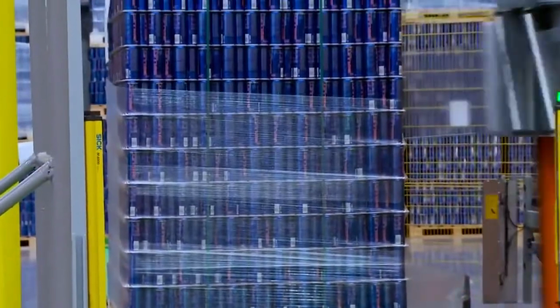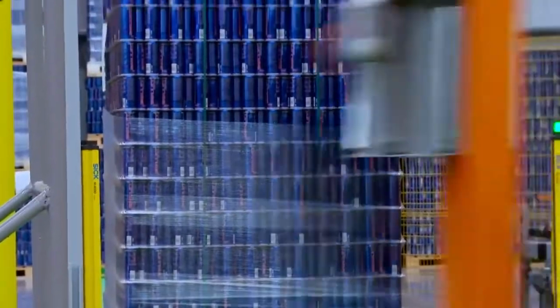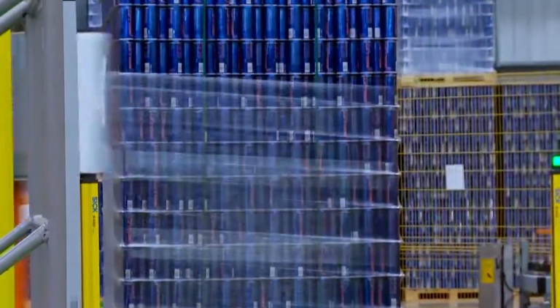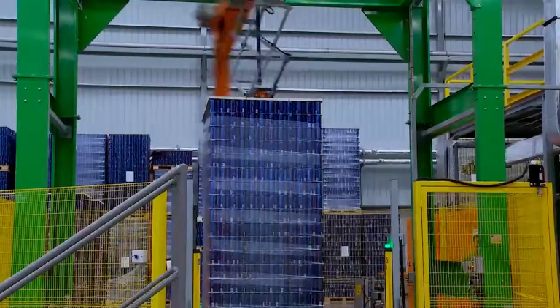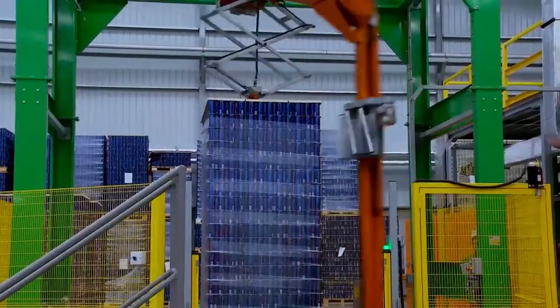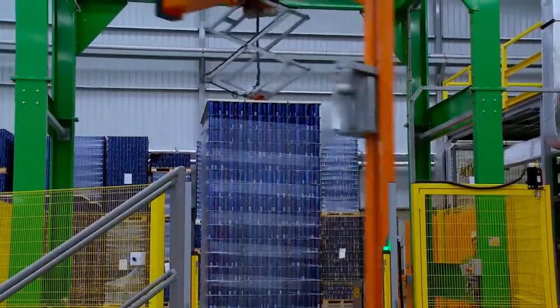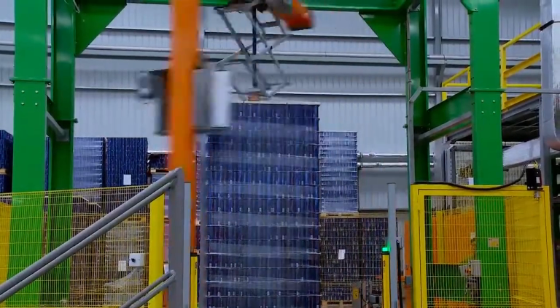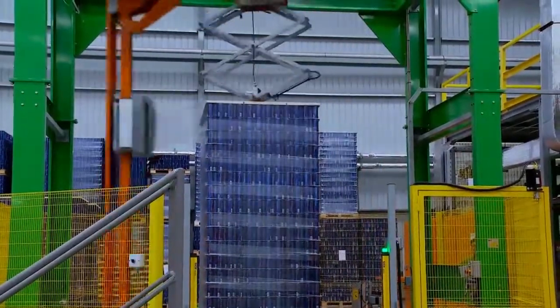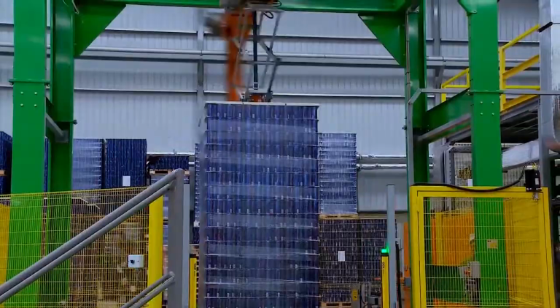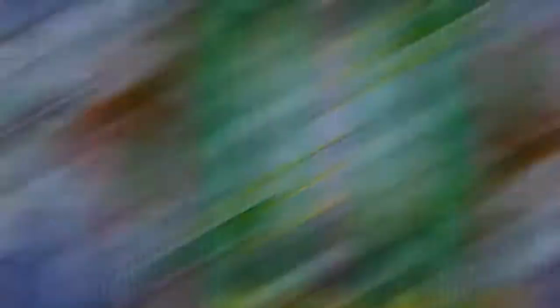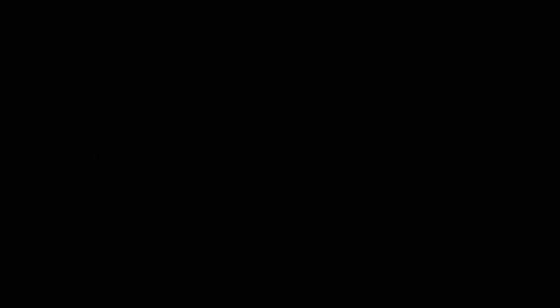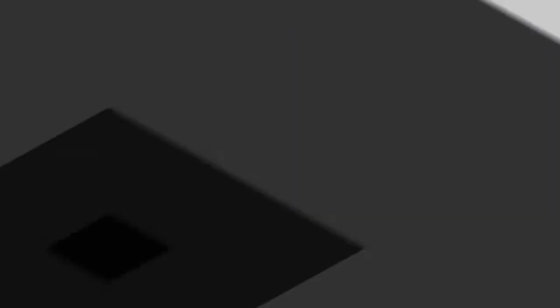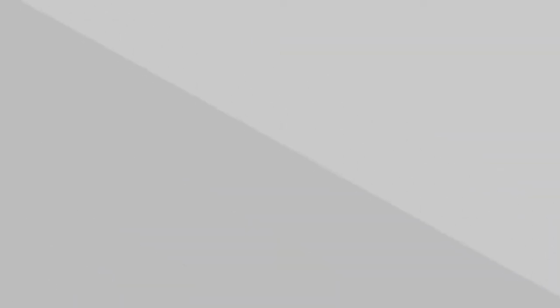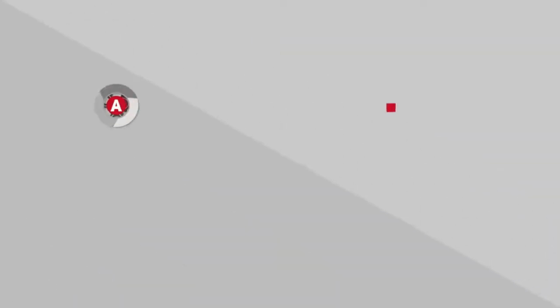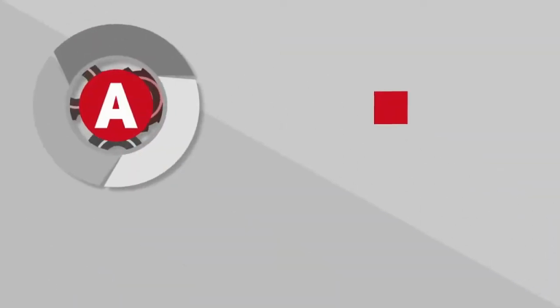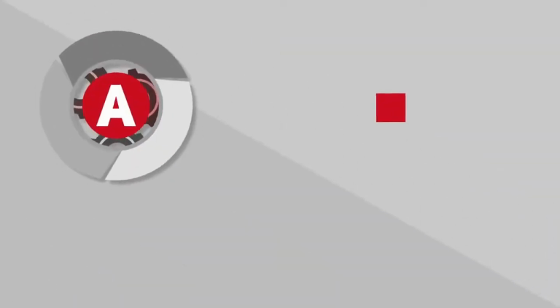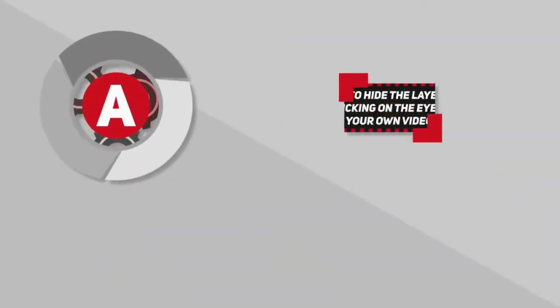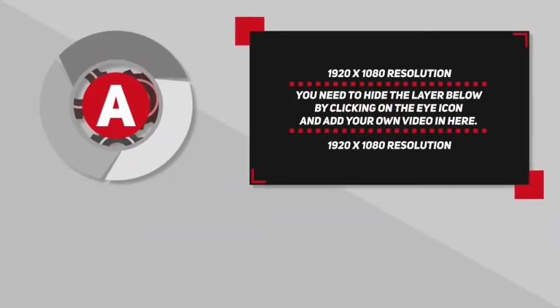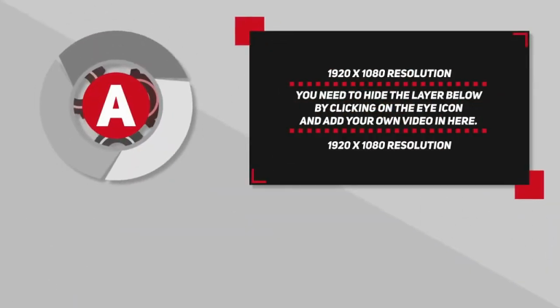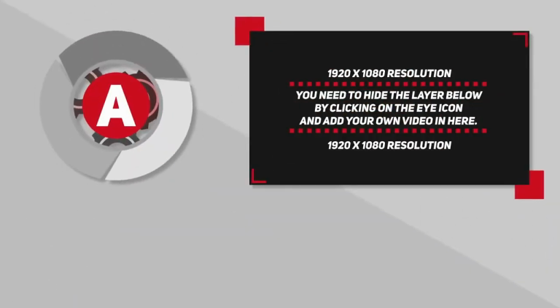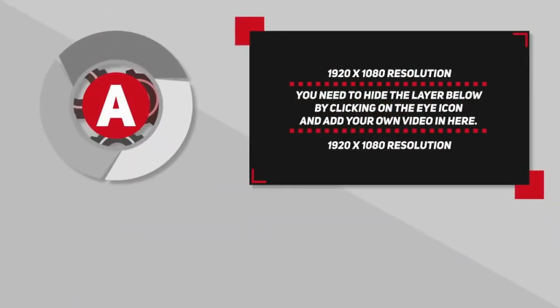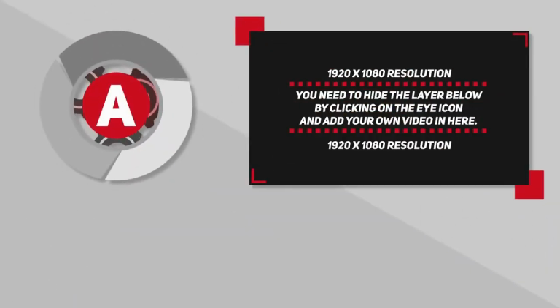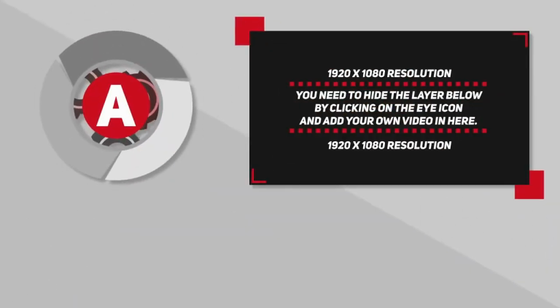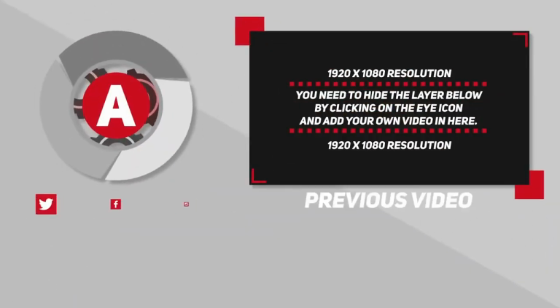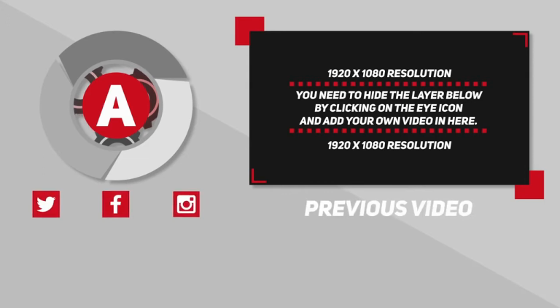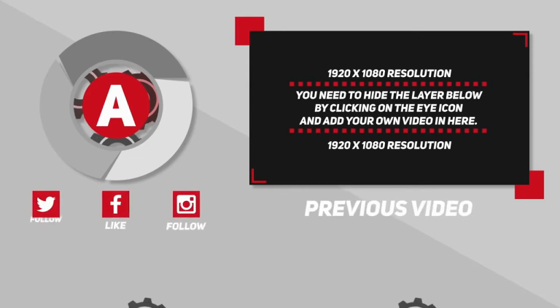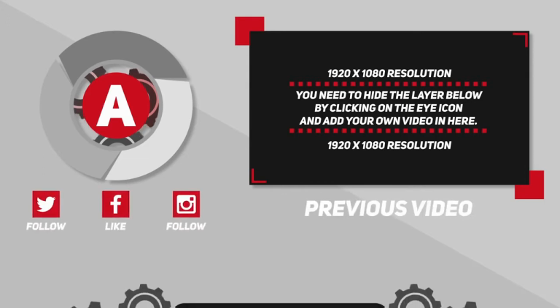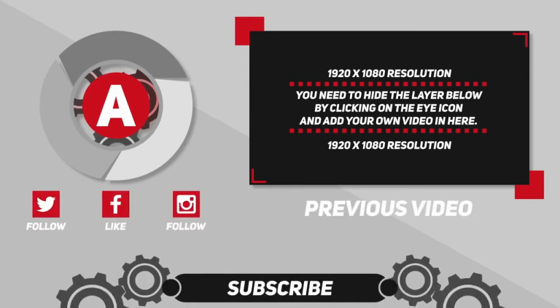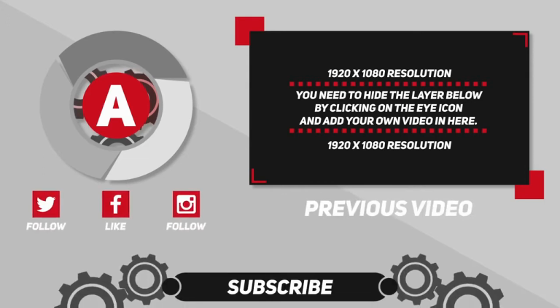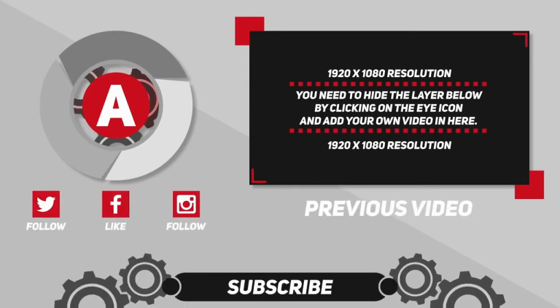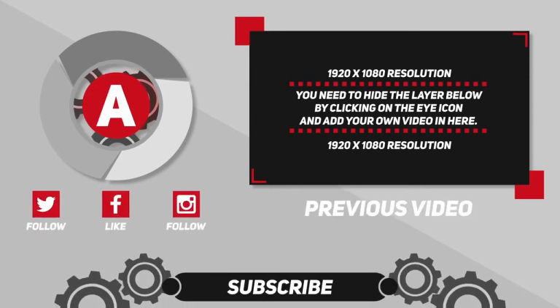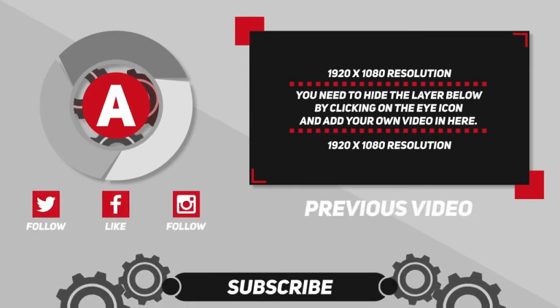We hope that you enjoyed today's video here at Top 5 HD. Please give us a like, share with your friends, and subscribe for more exciting content like this. Thanks for watching.